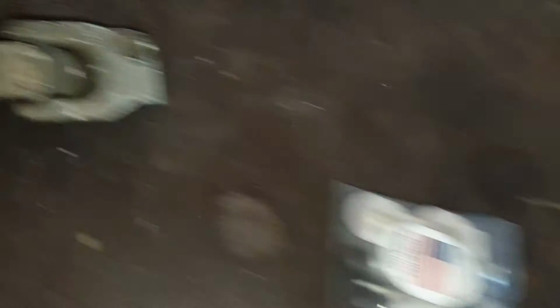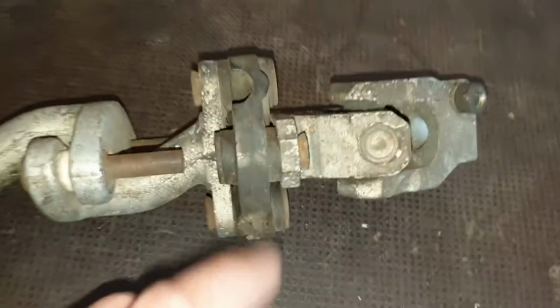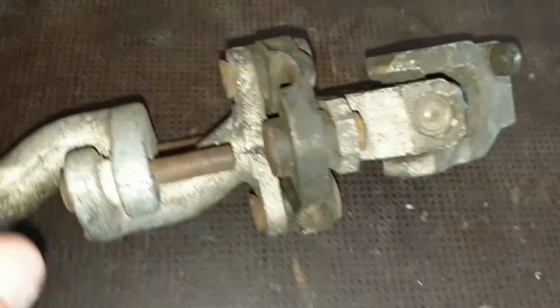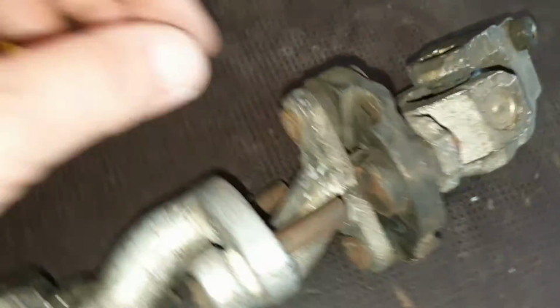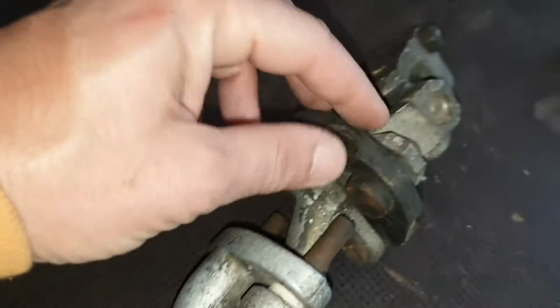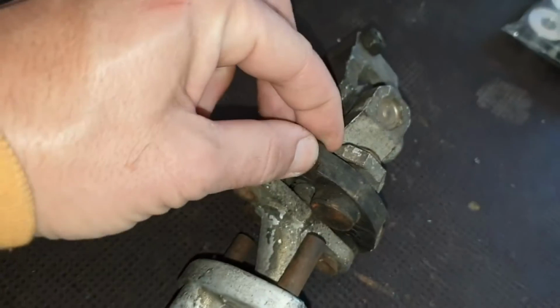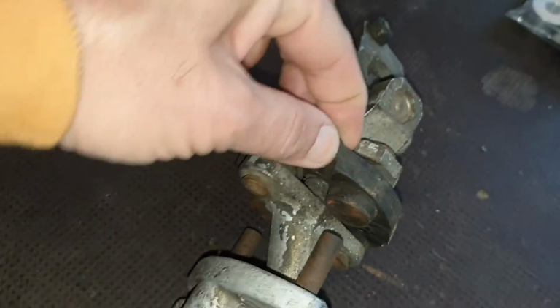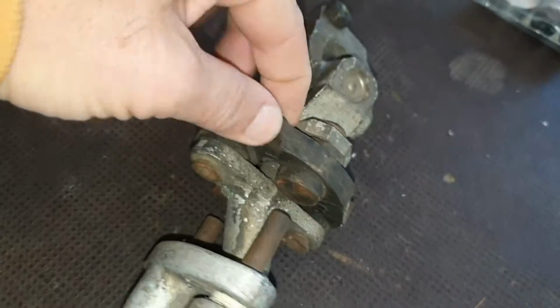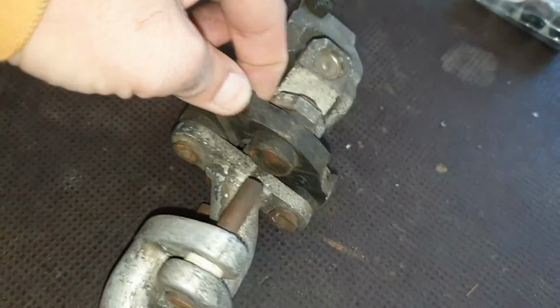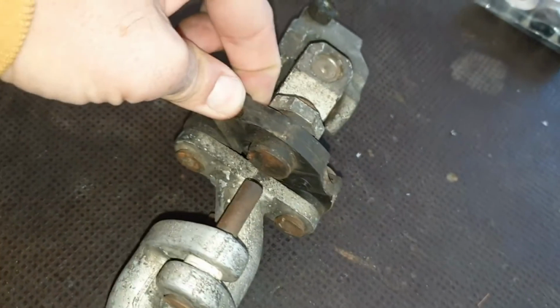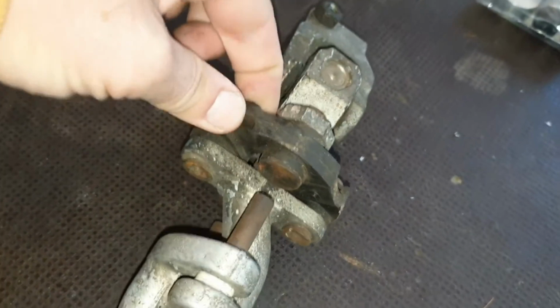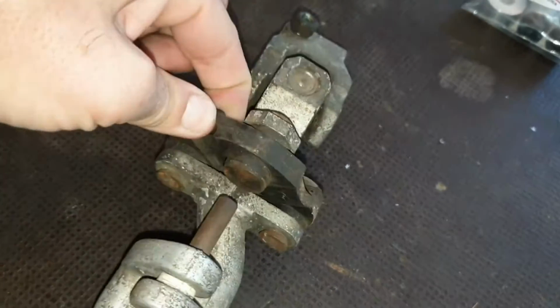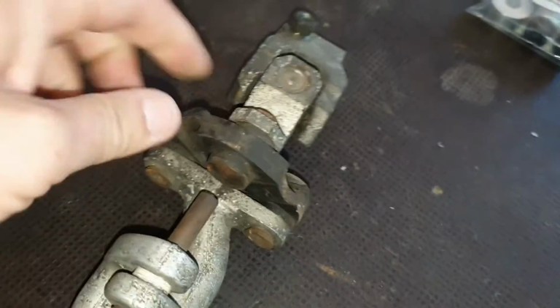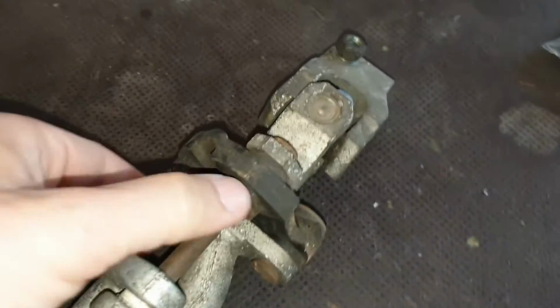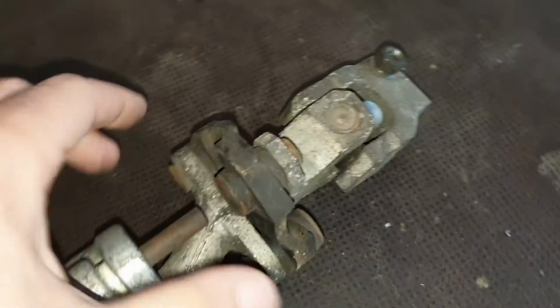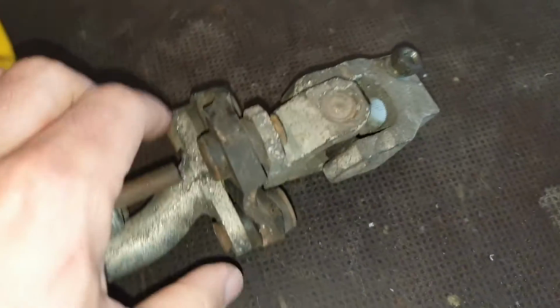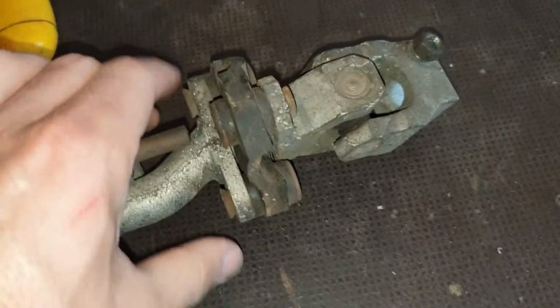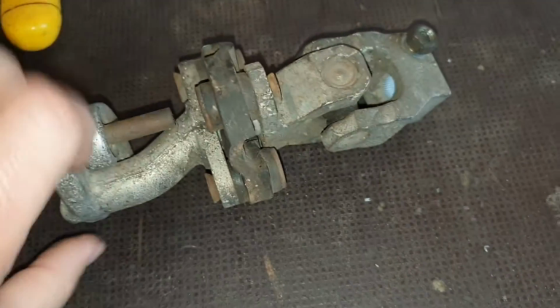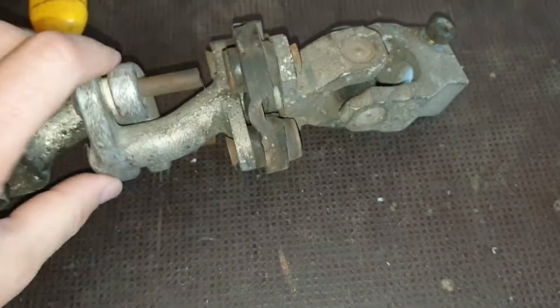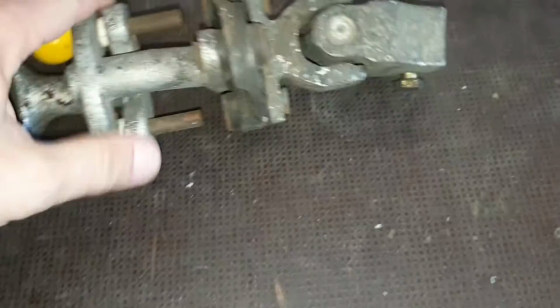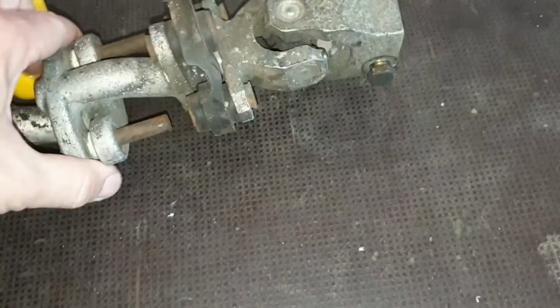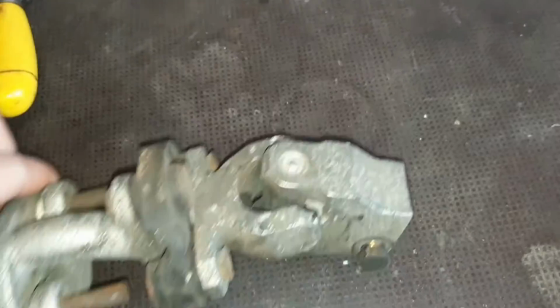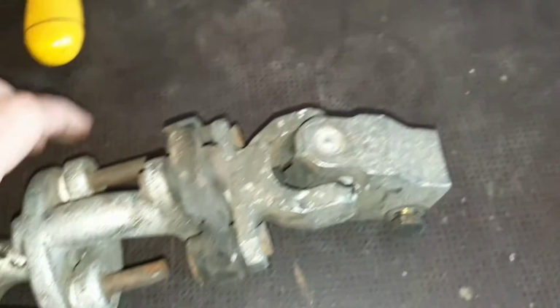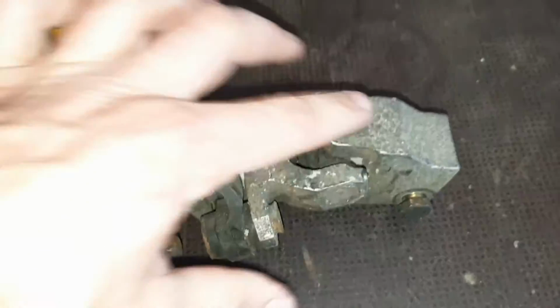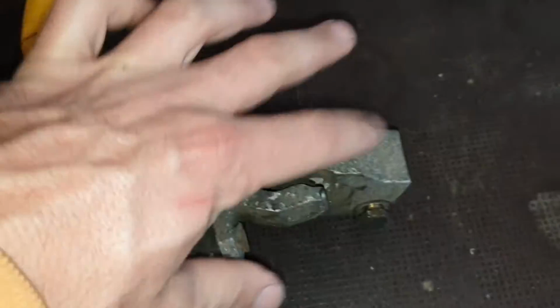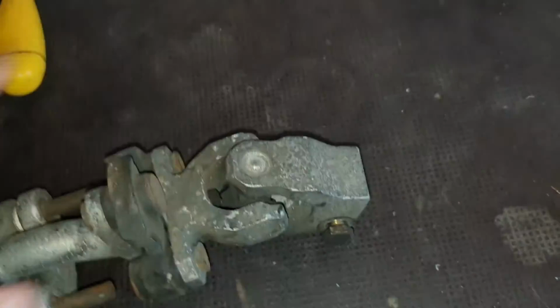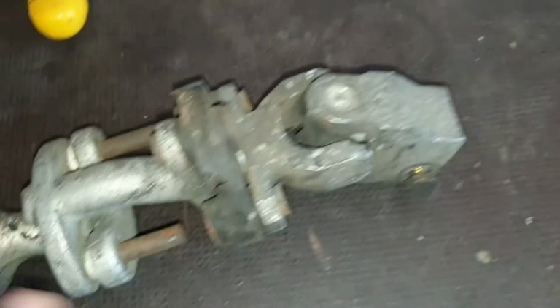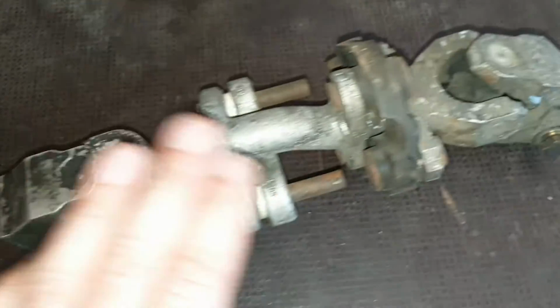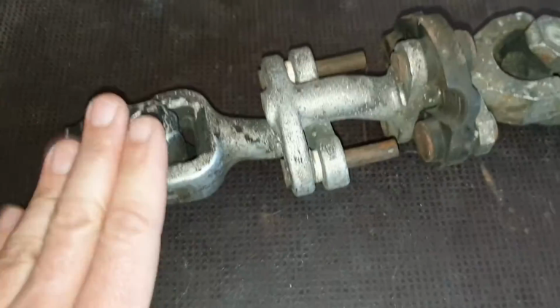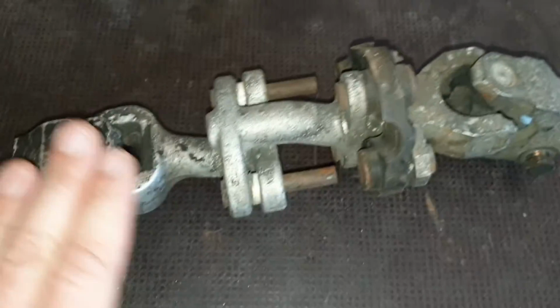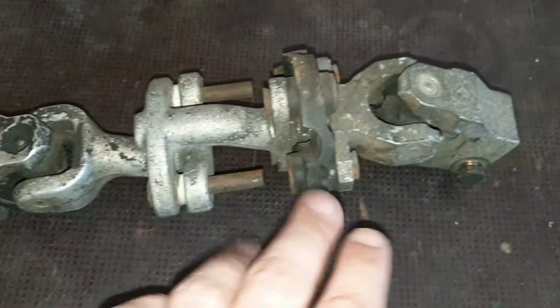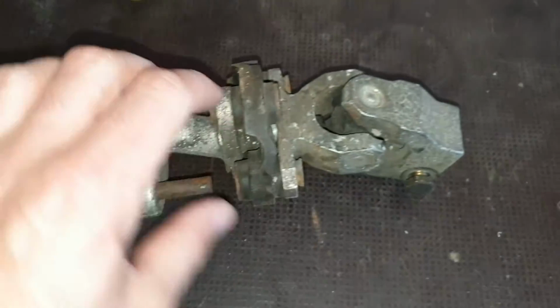What I also have here is a rubber bushing inside that unites the column with the steering wheel and with the steering rack.